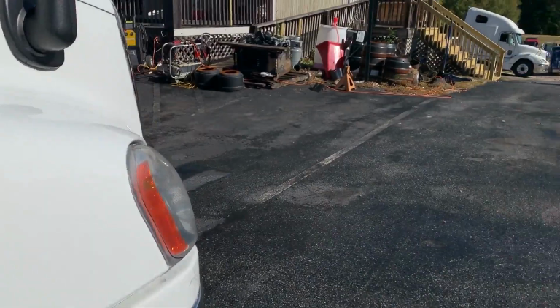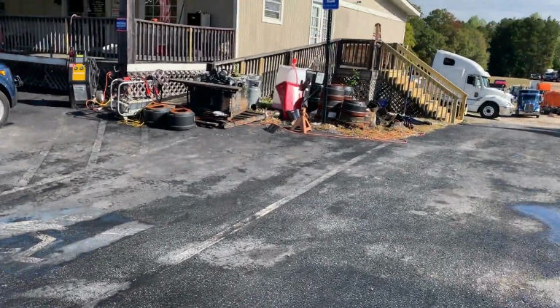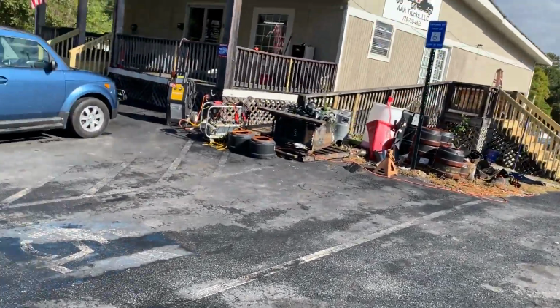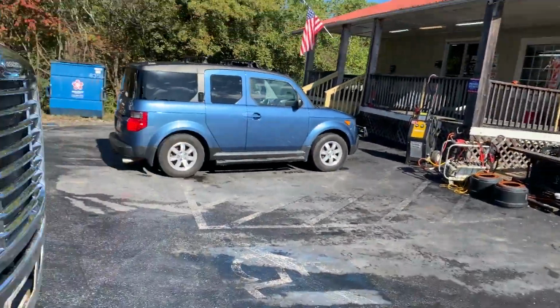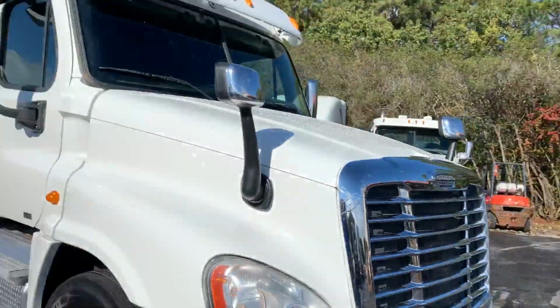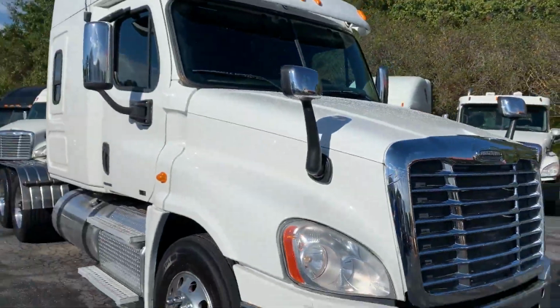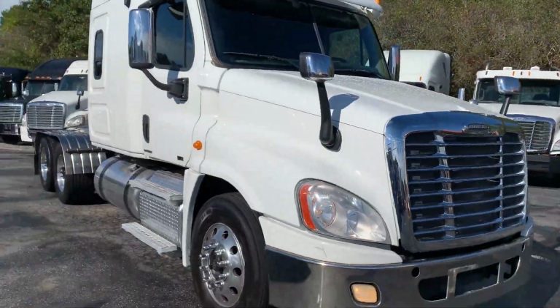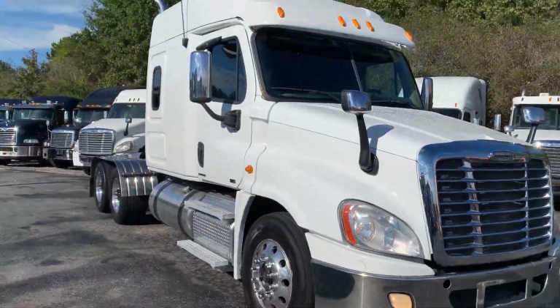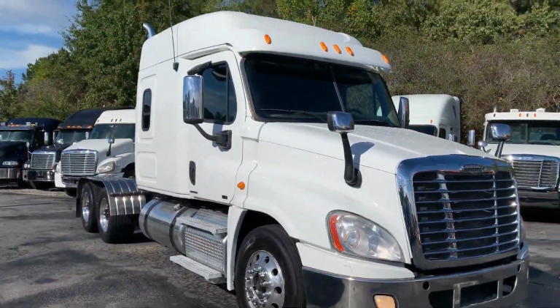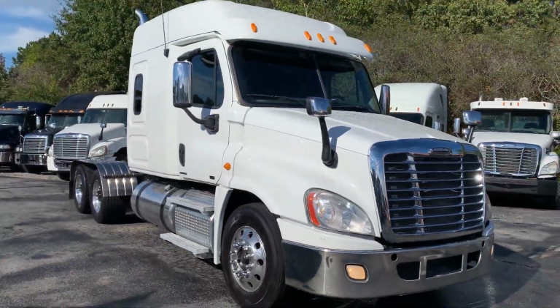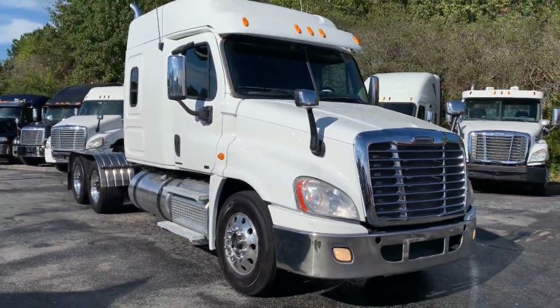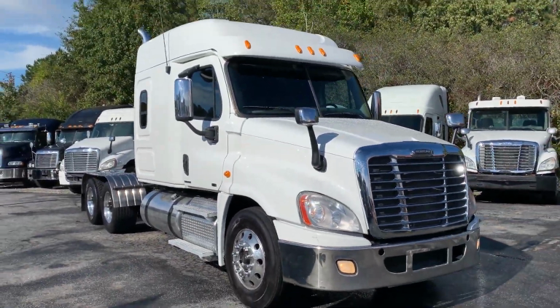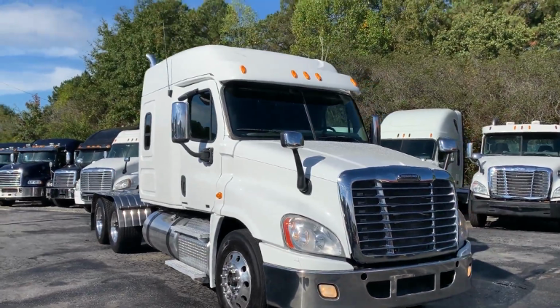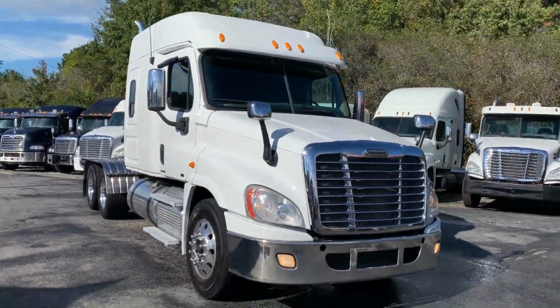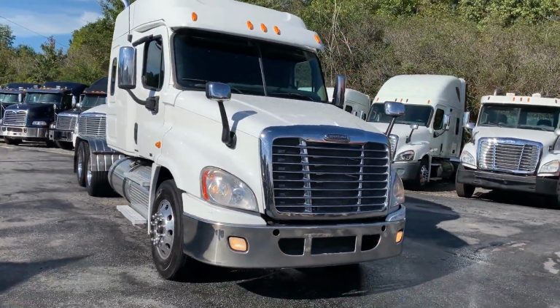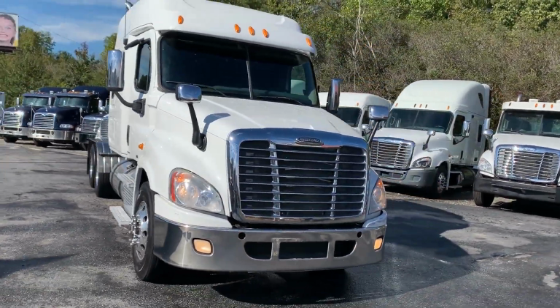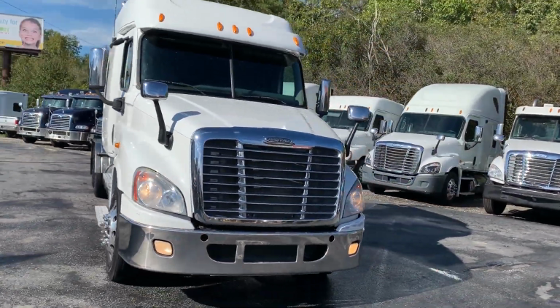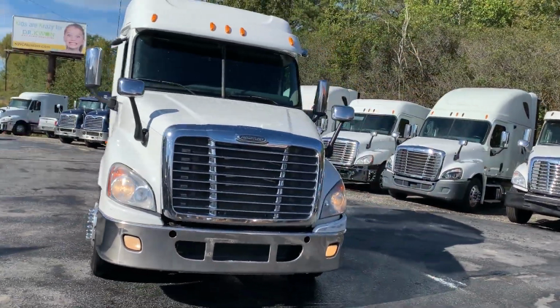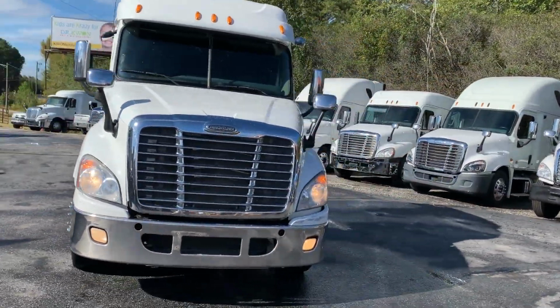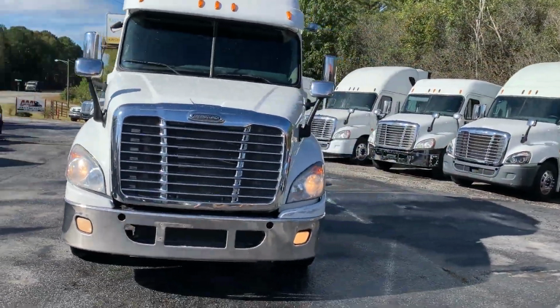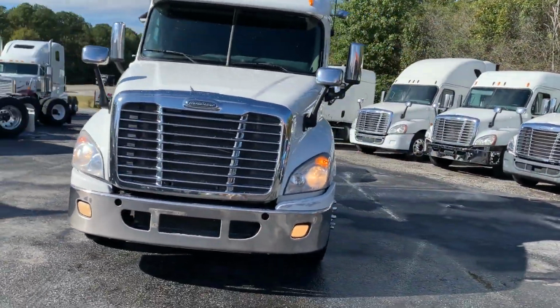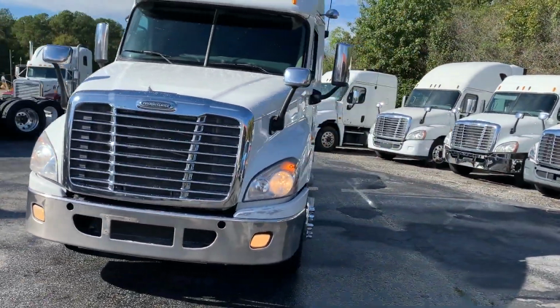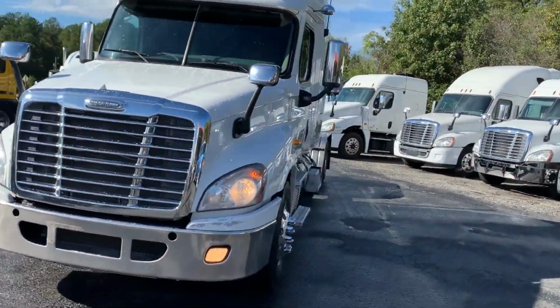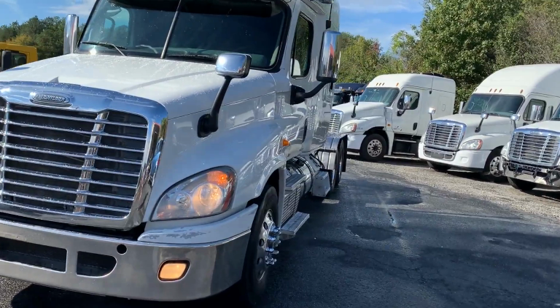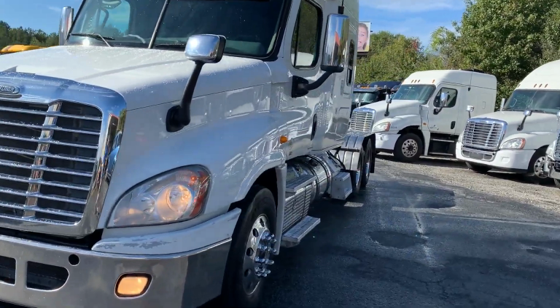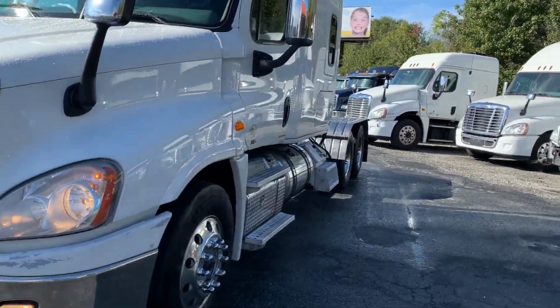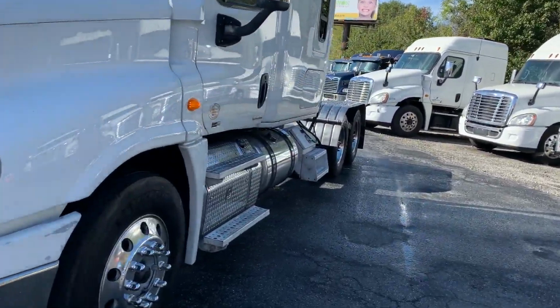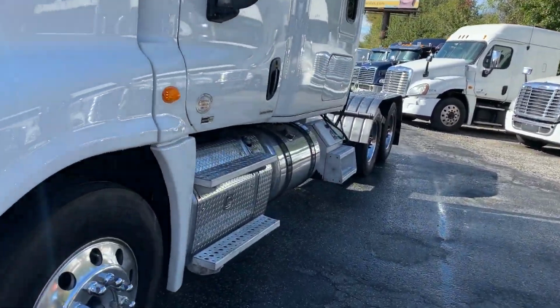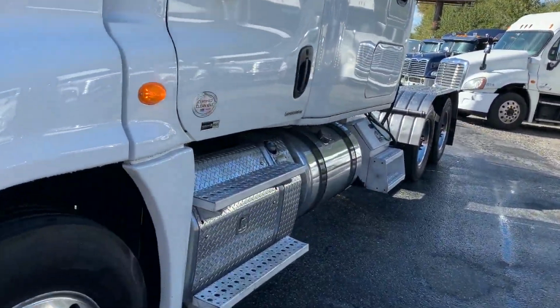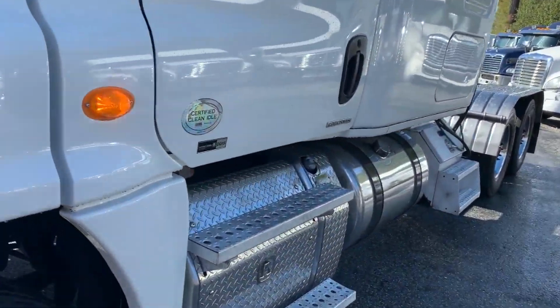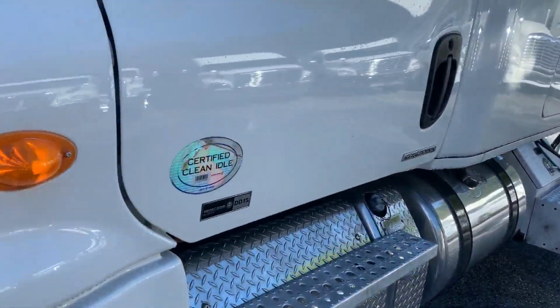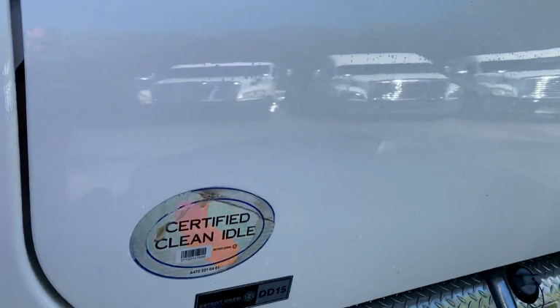She's a good looking truck, real nice interior. I like the bumper and the half fenders on this truck. She is DOT ready to go to work.